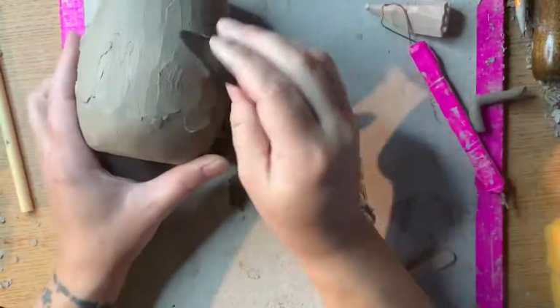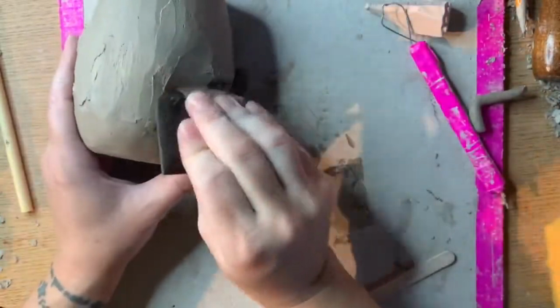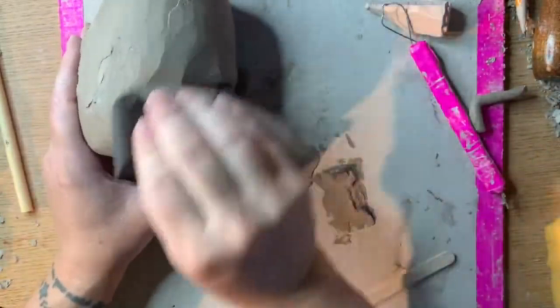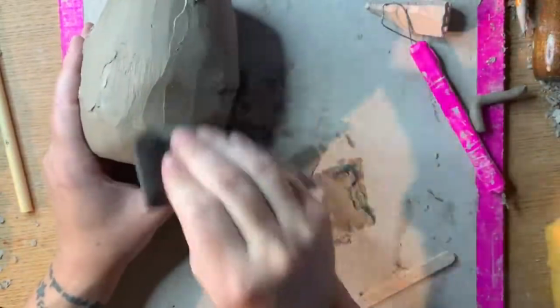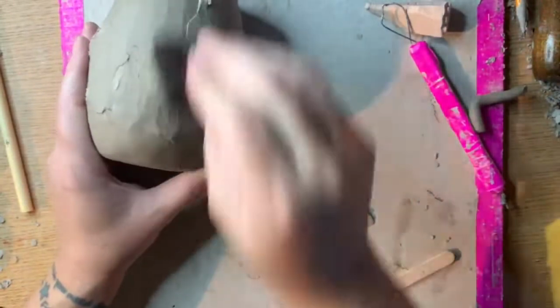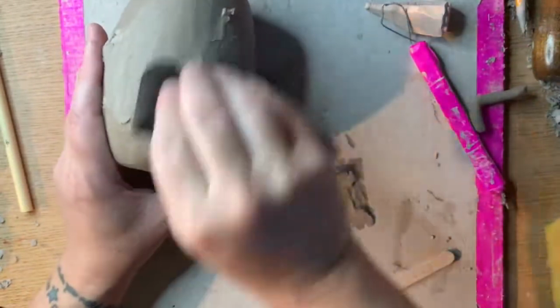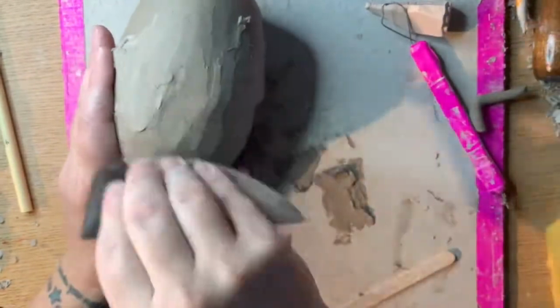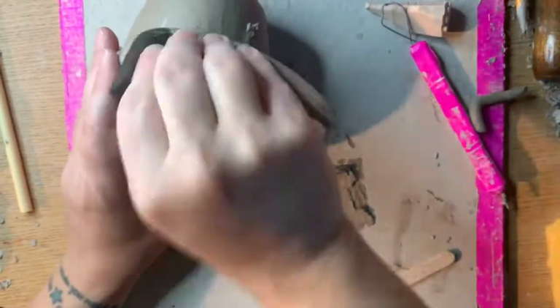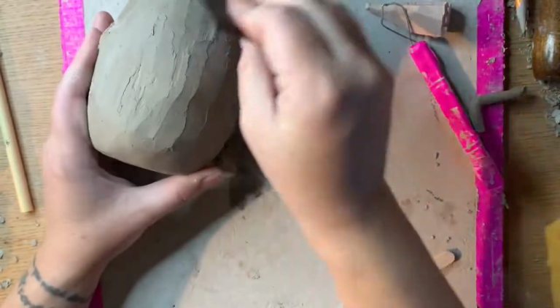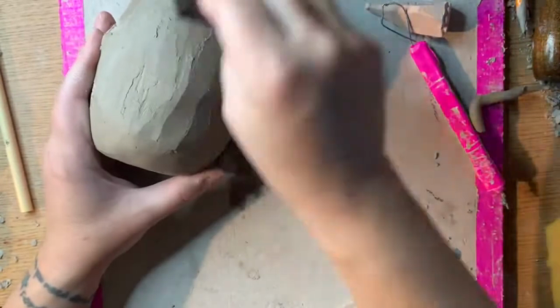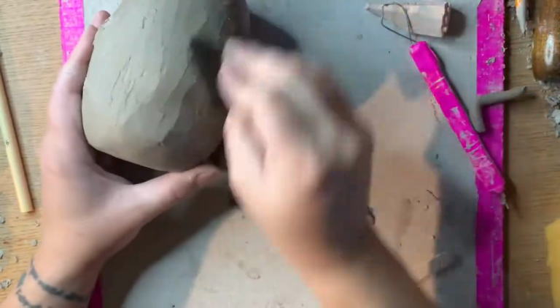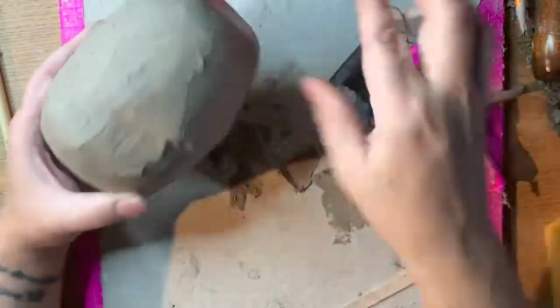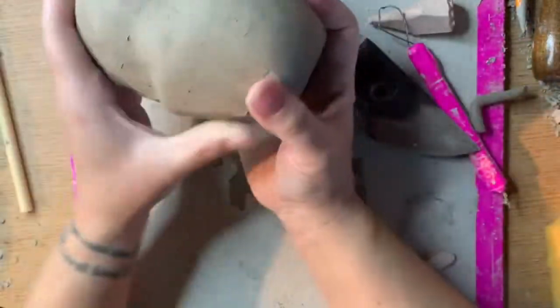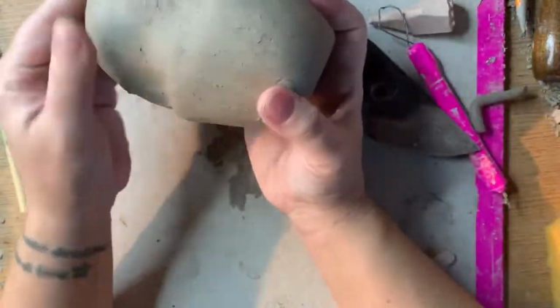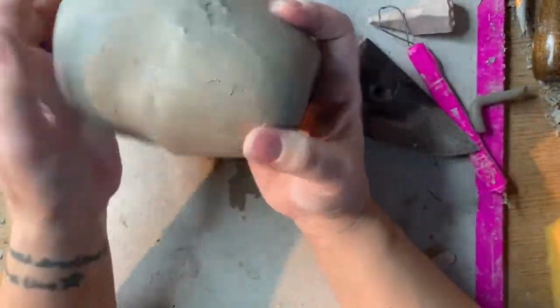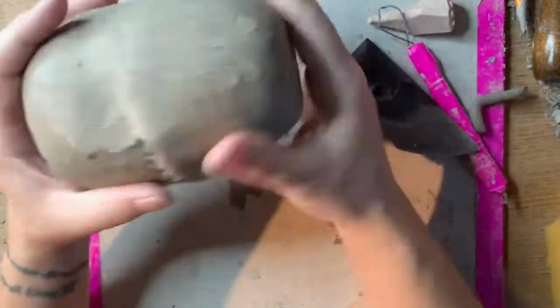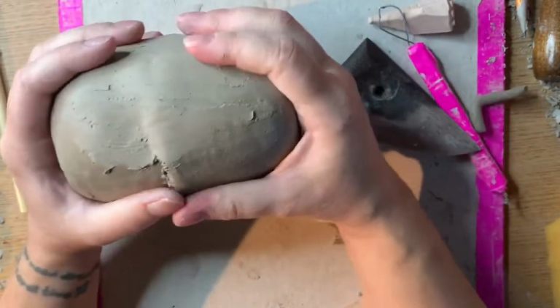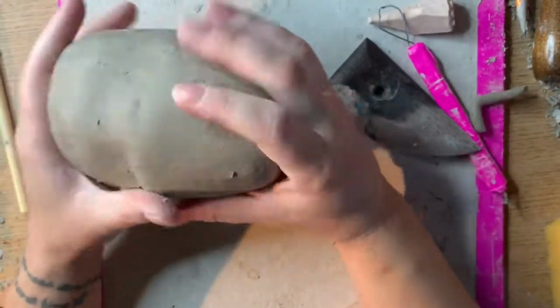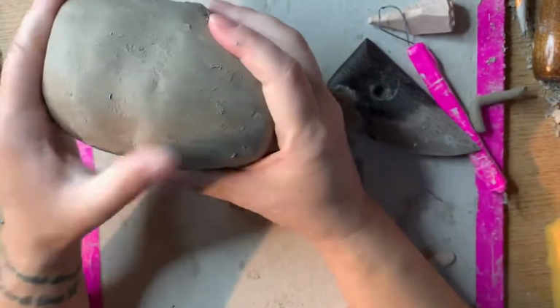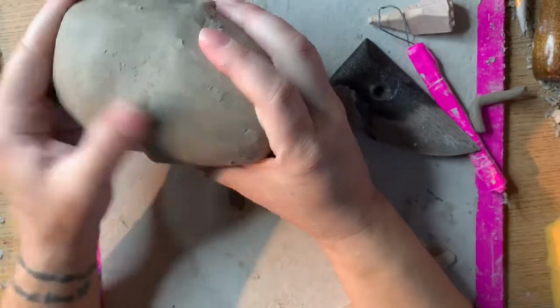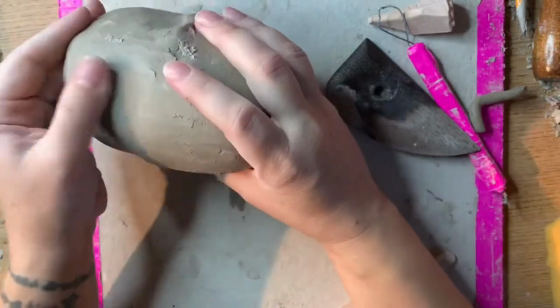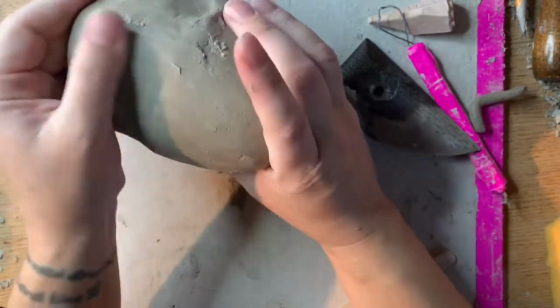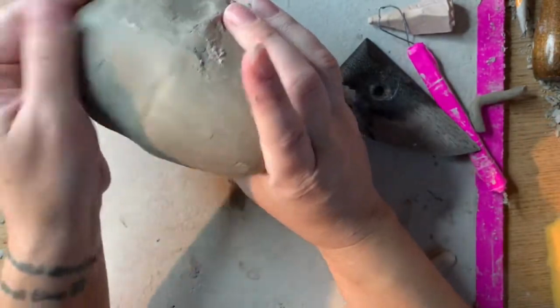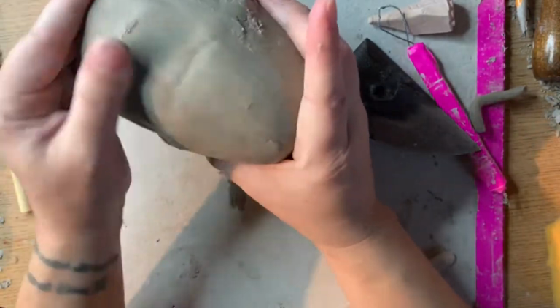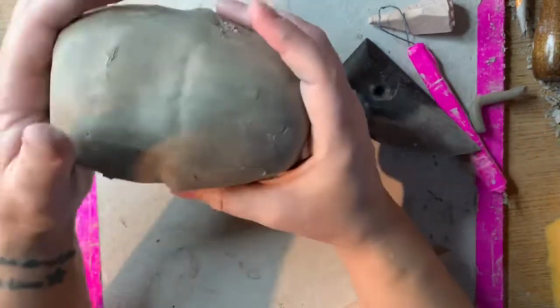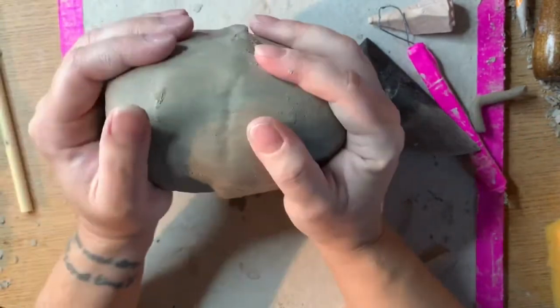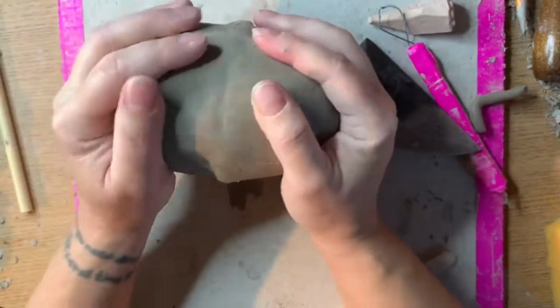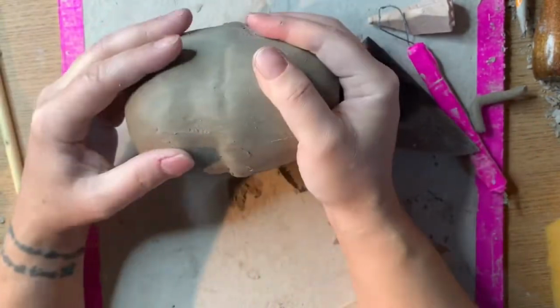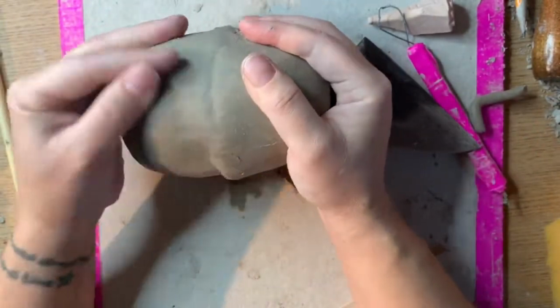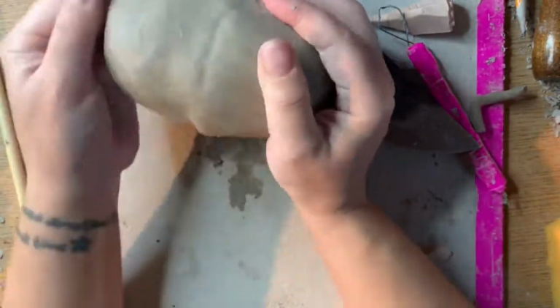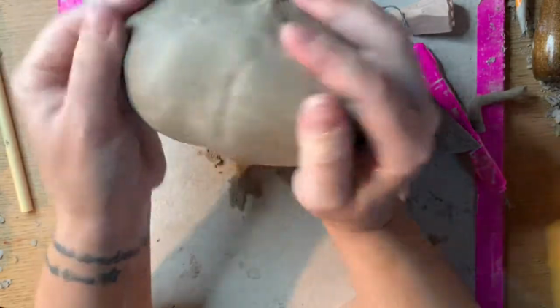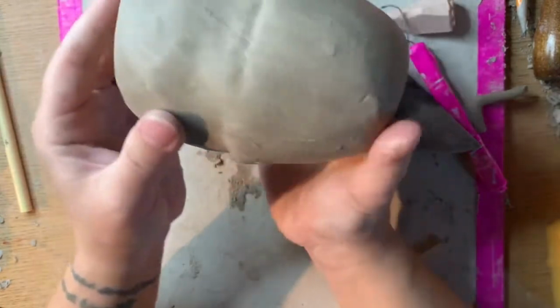This process of scoring well, slipping, compressing, then adding a coil and compressing again is really important anytime you're attaching two pieces of clay together that are leather hard, especially two pinch pots.